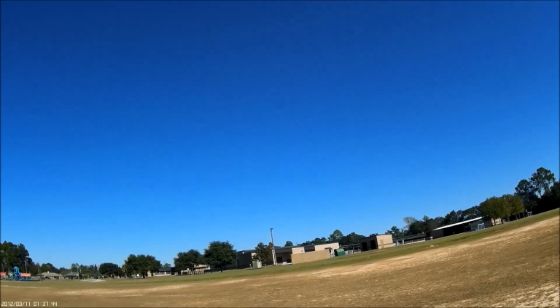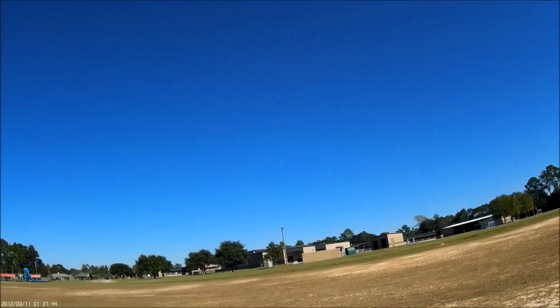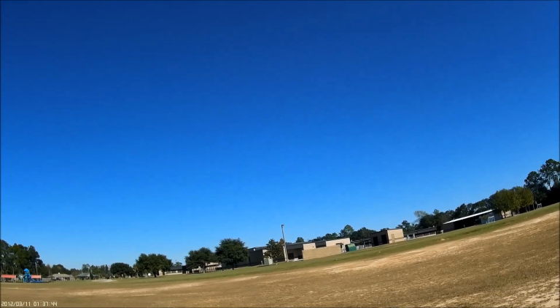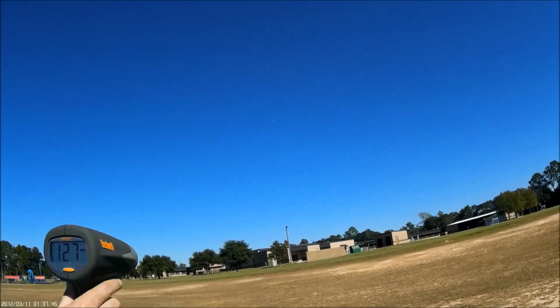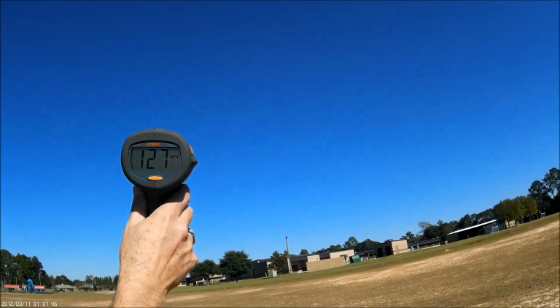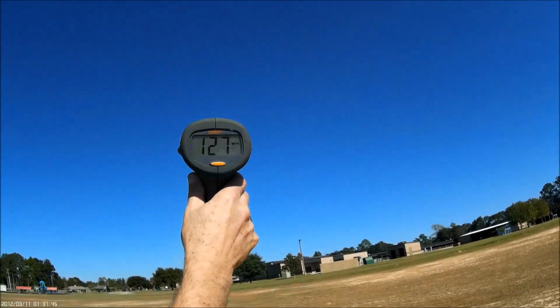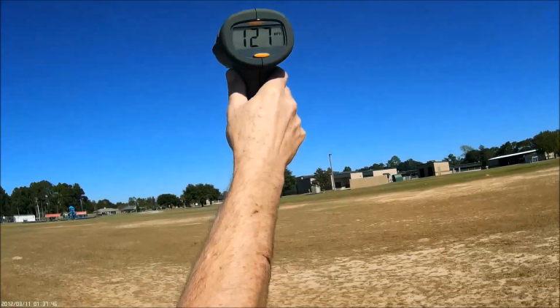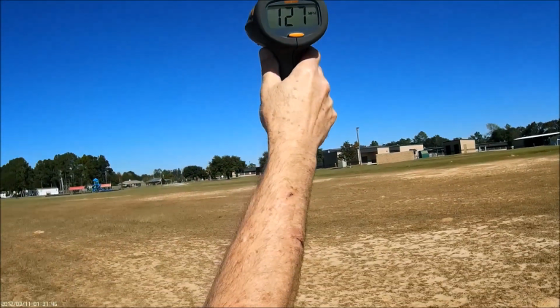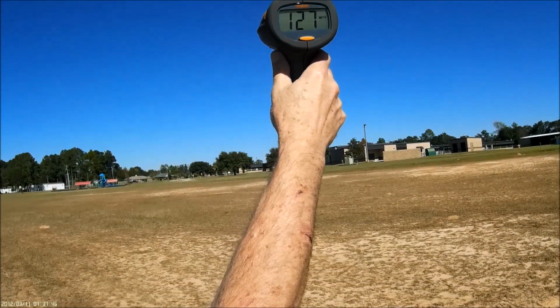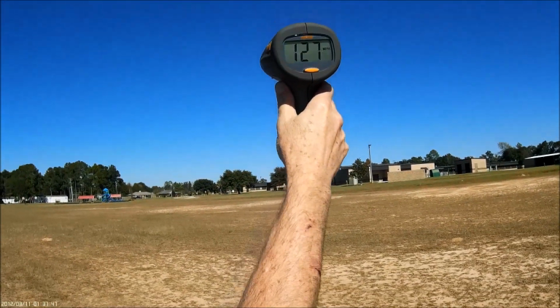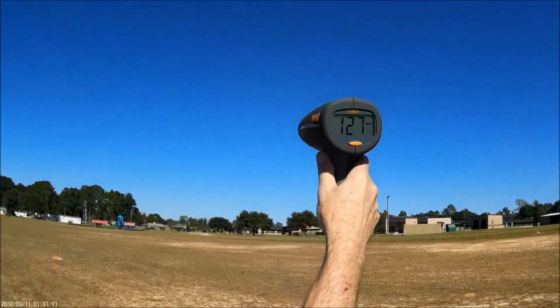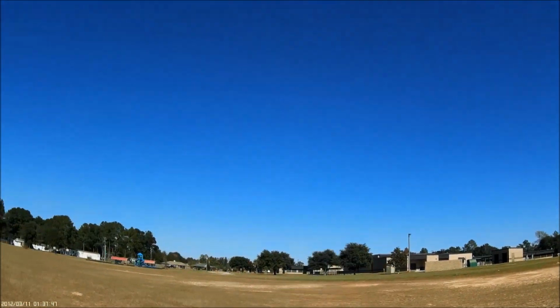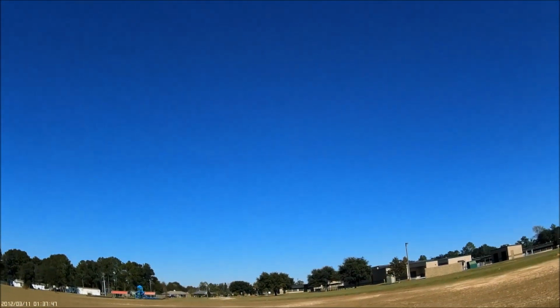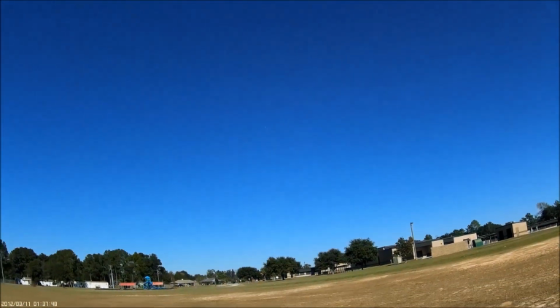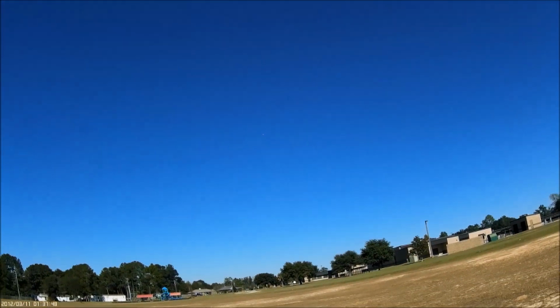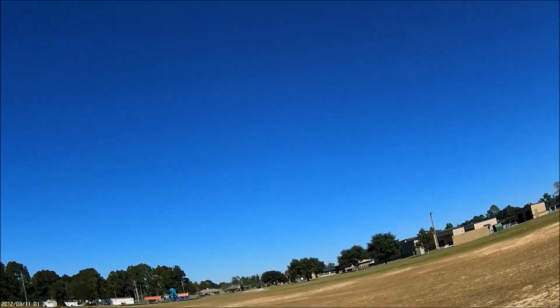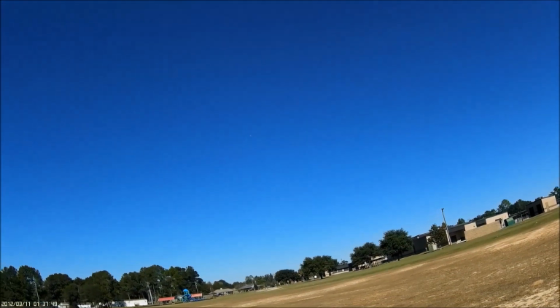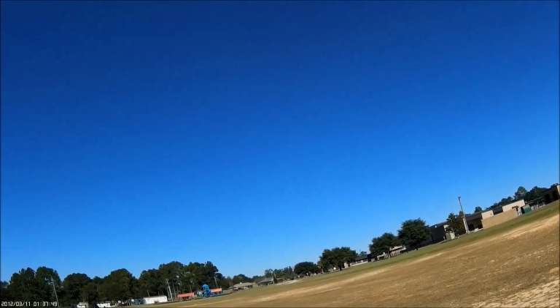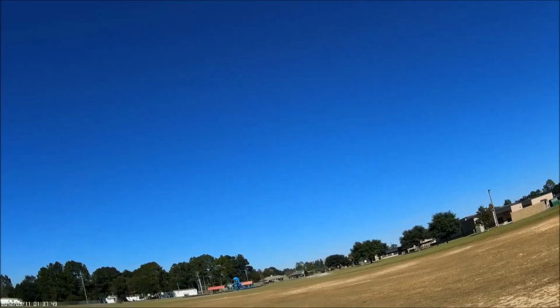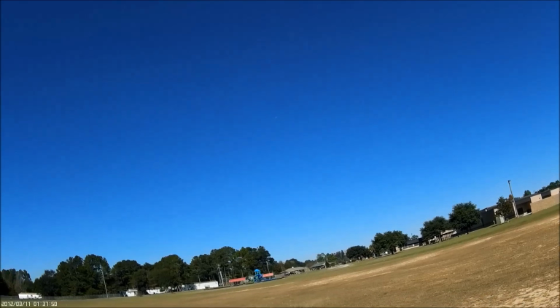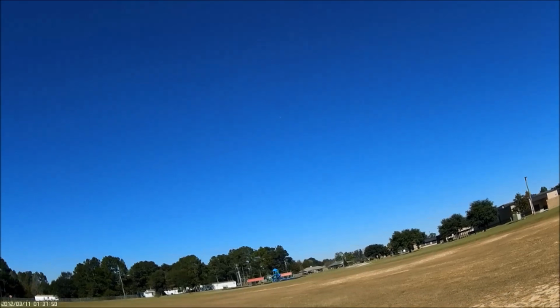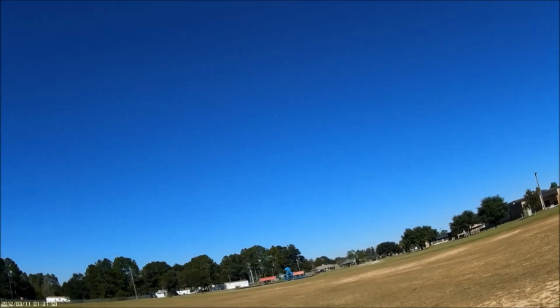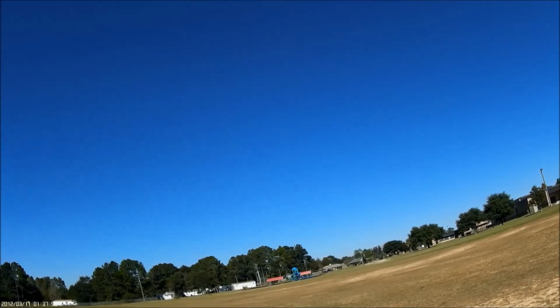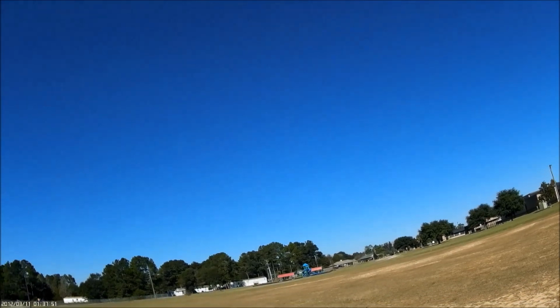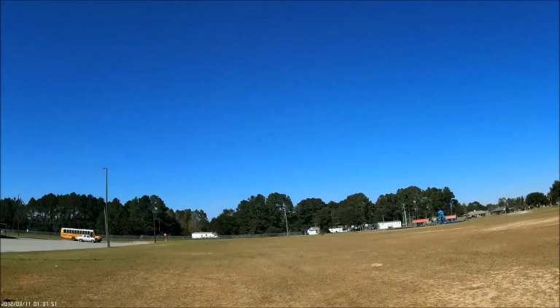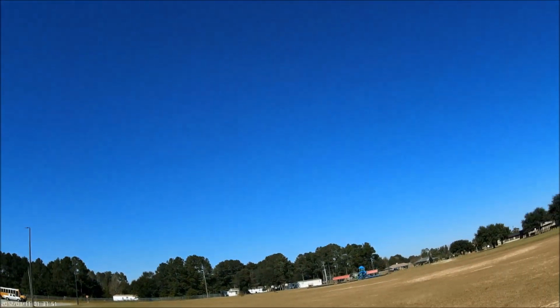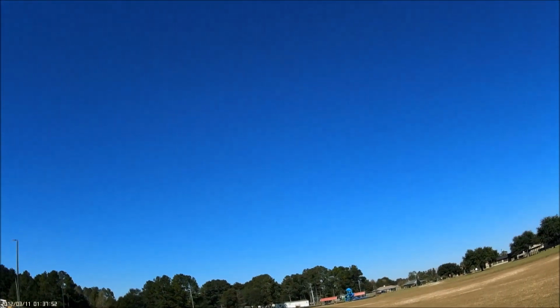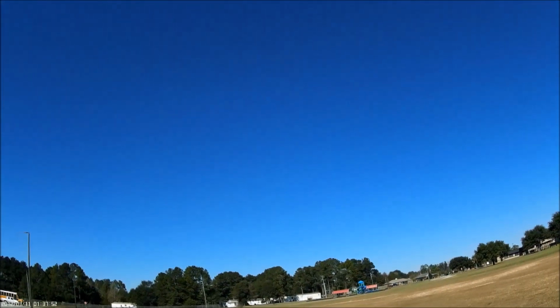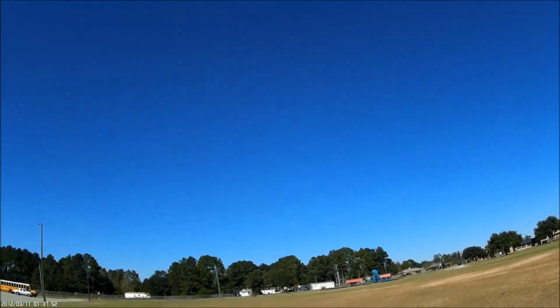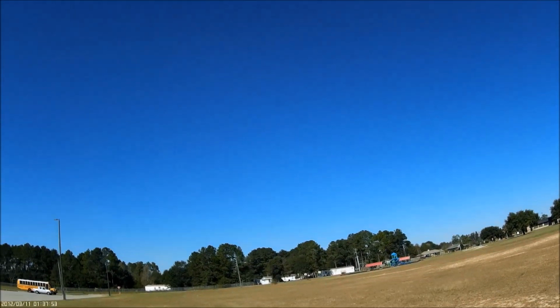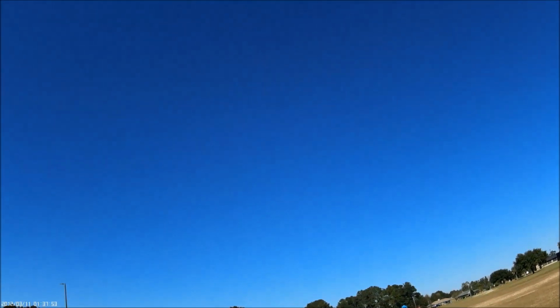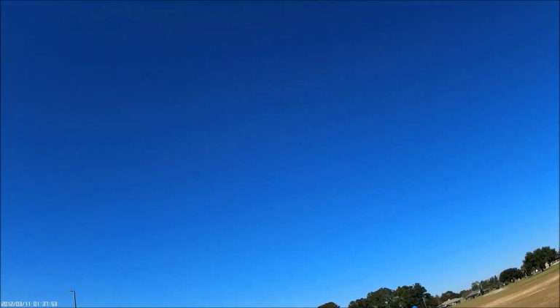He's fast. 127, baby! I got my camera going too. You get these posted, Ron, and I'll post them on our side too once you get the video.